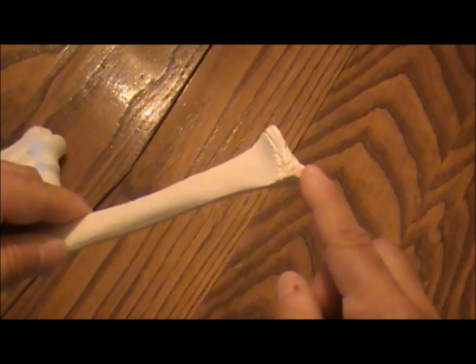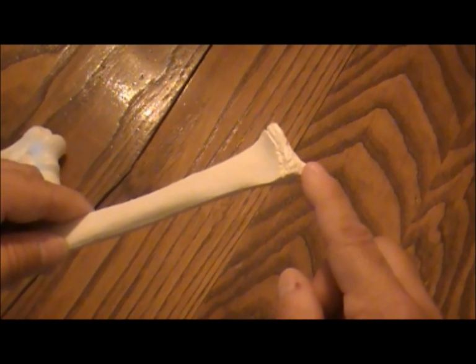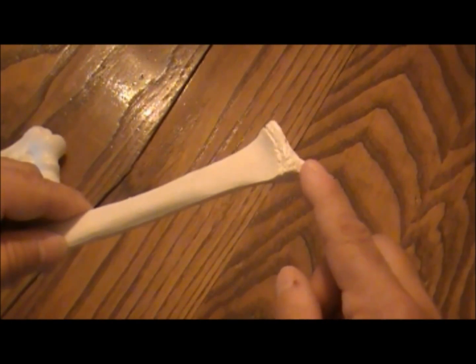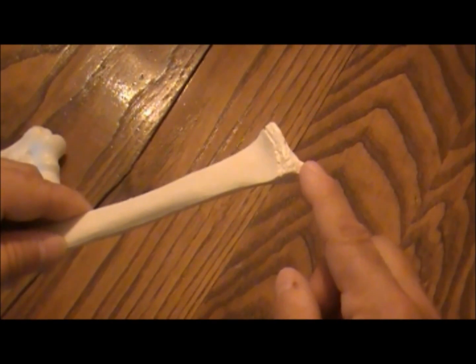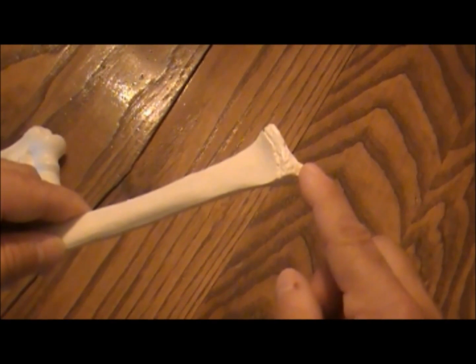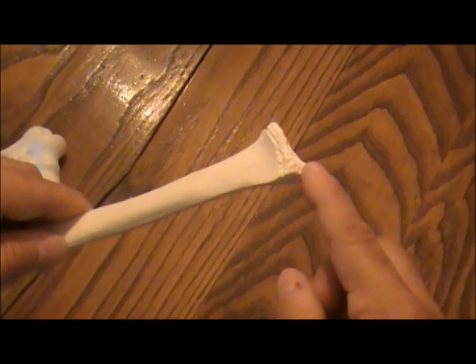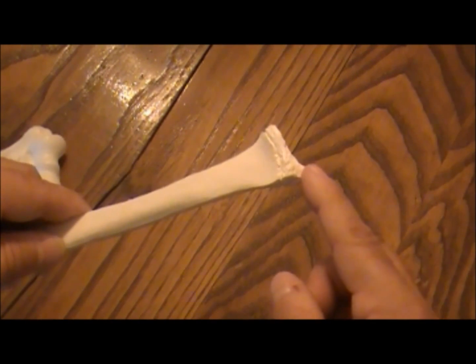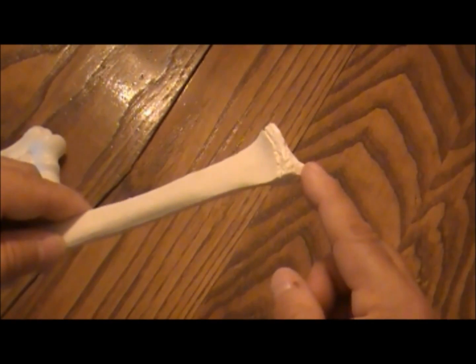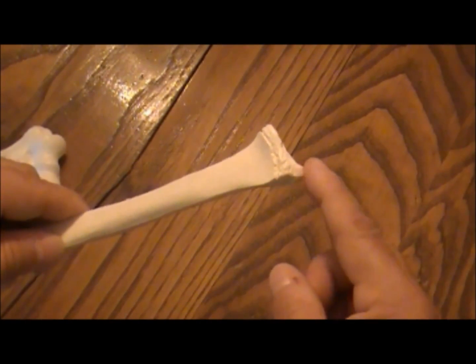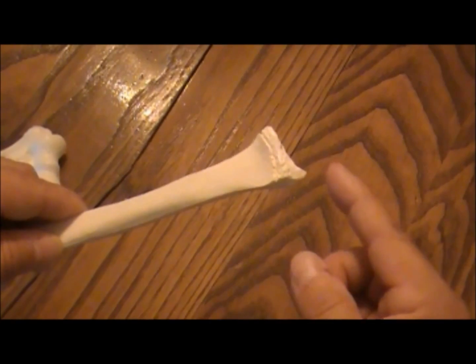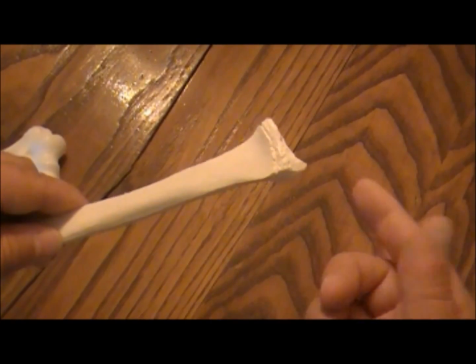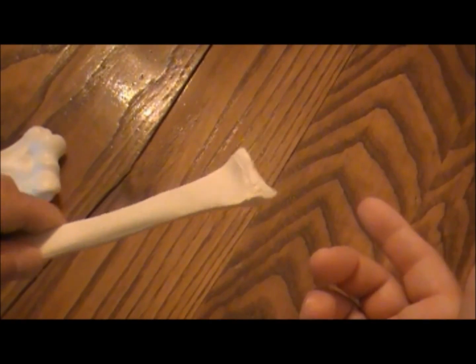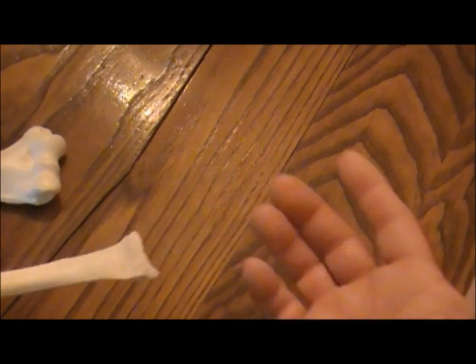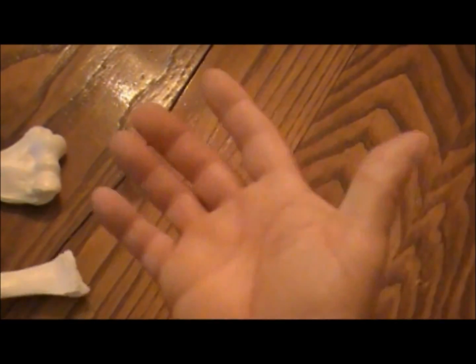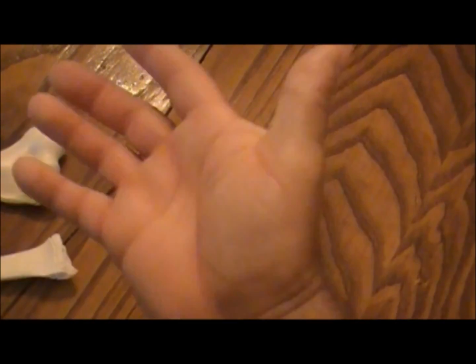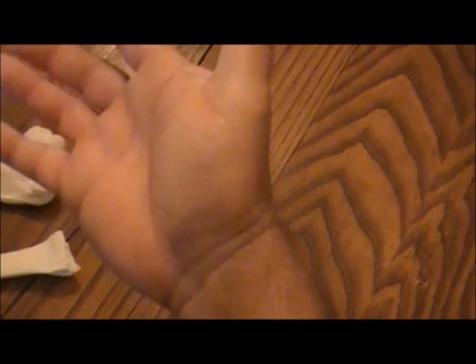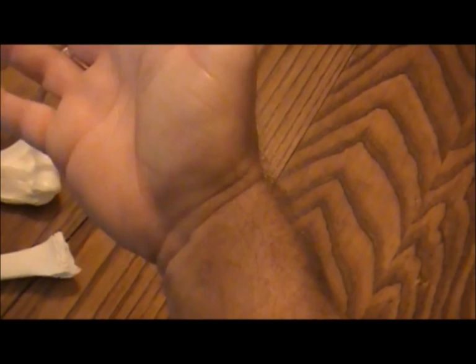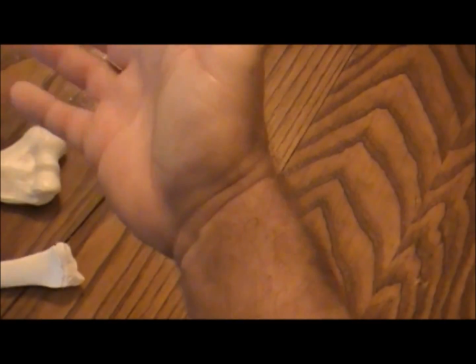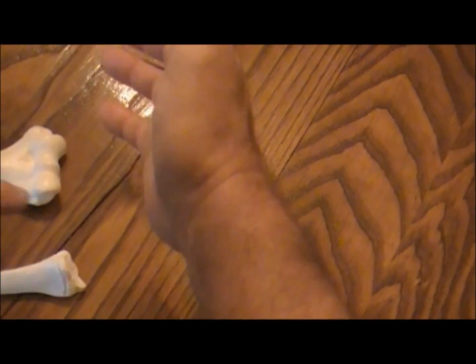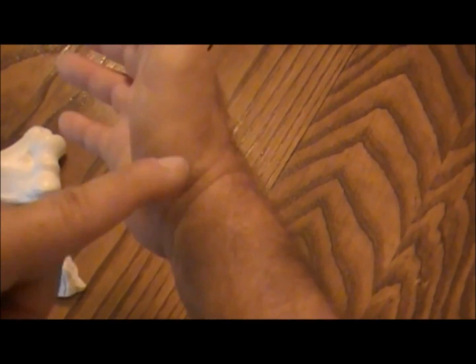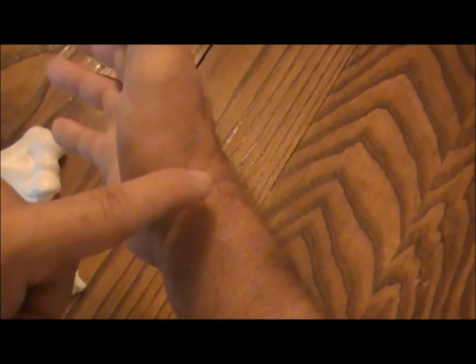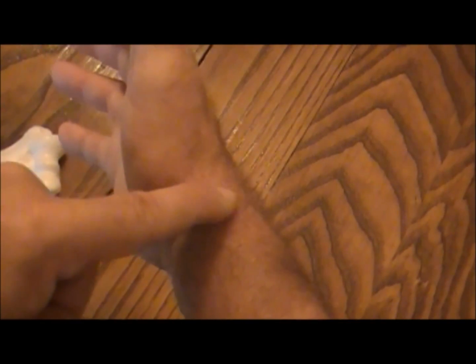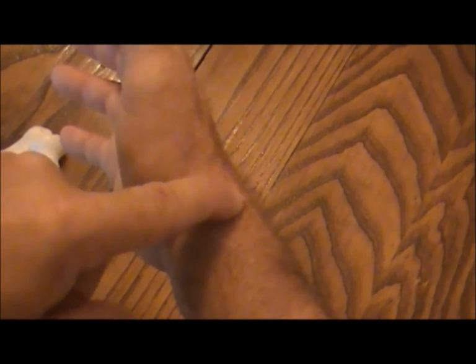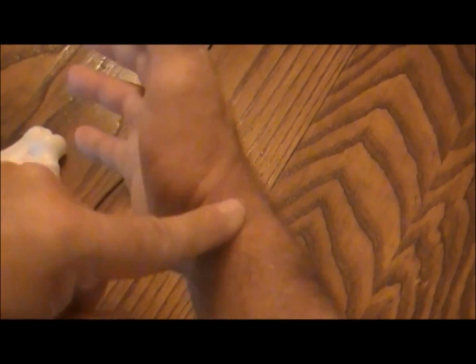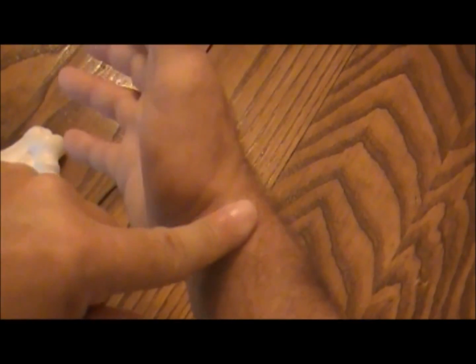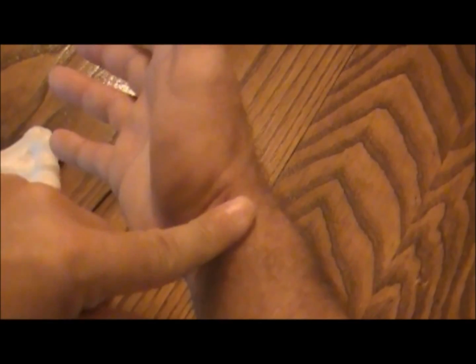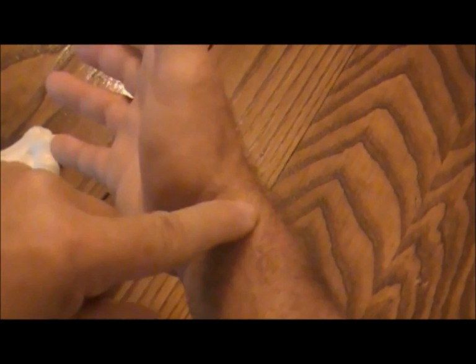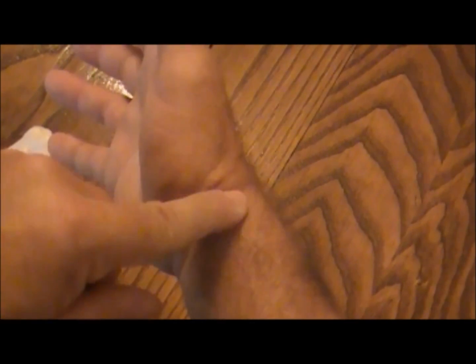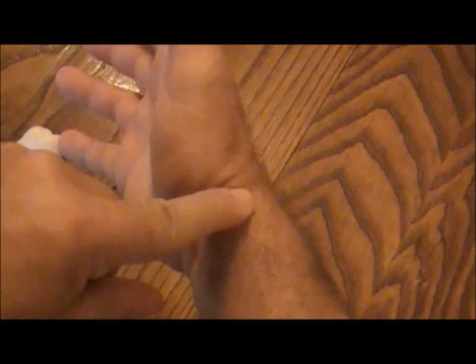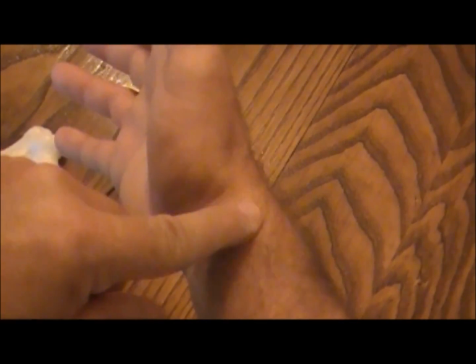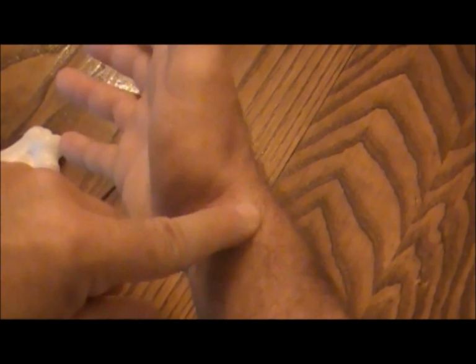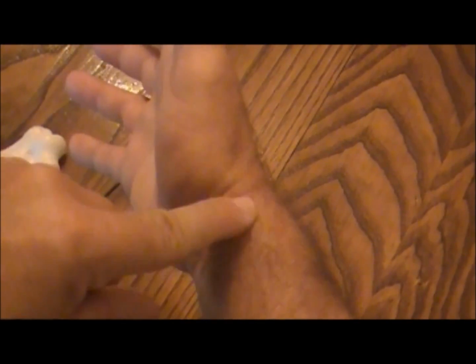If you sit there palm up, reaching out, the styloid process is going to be right here. You can feel this bump here.